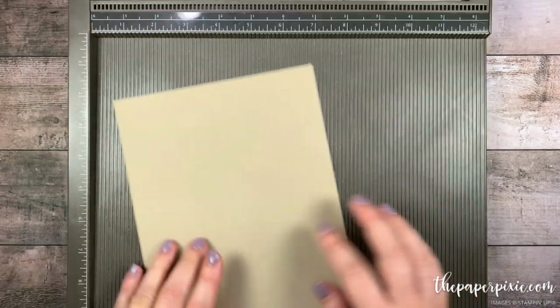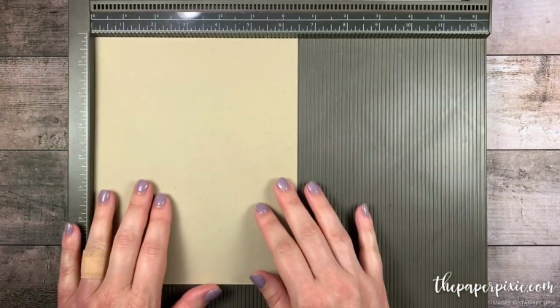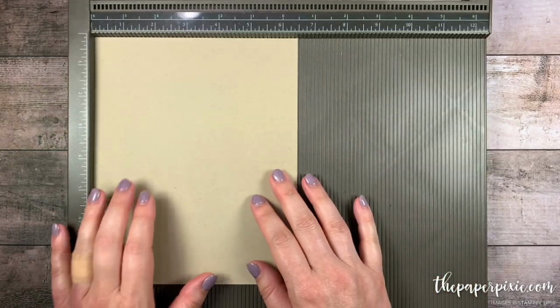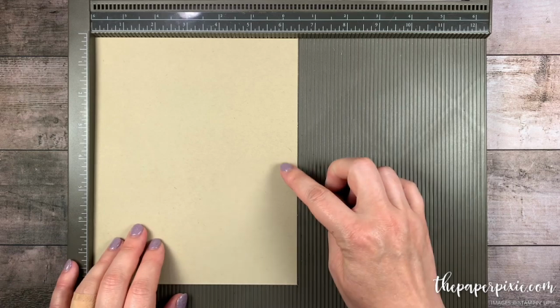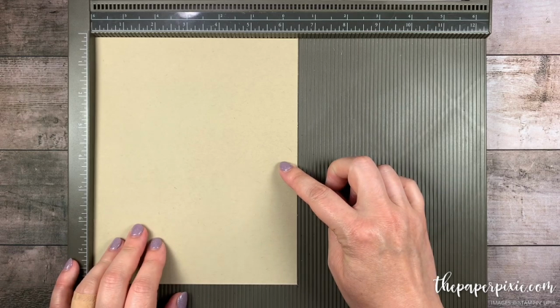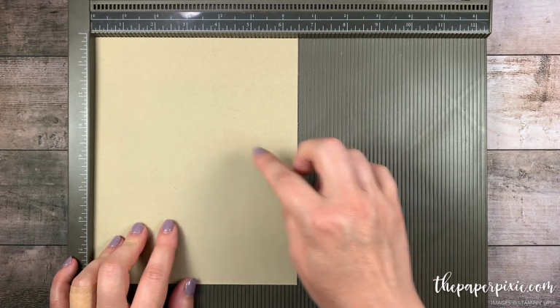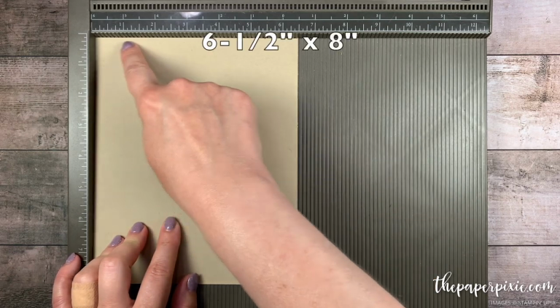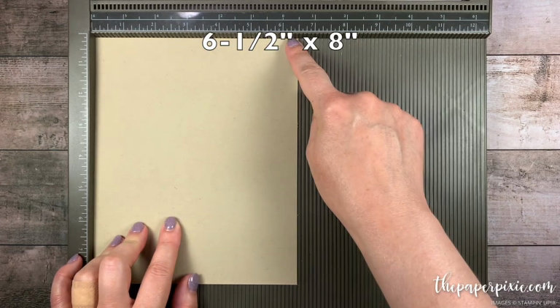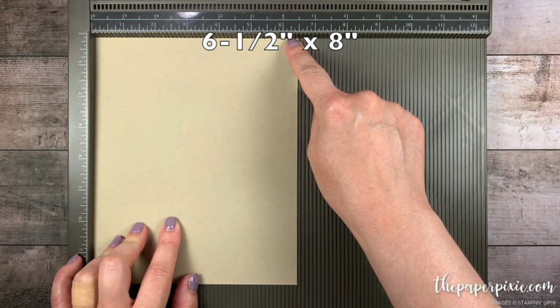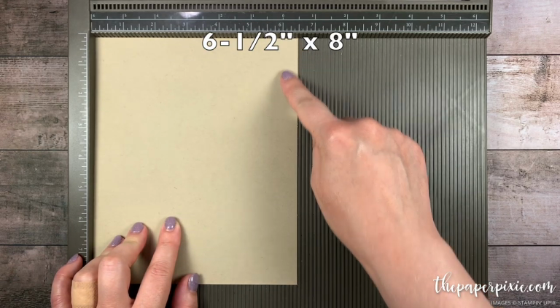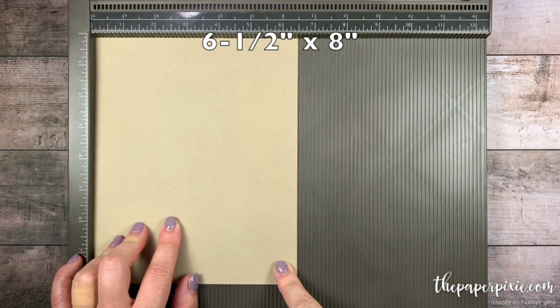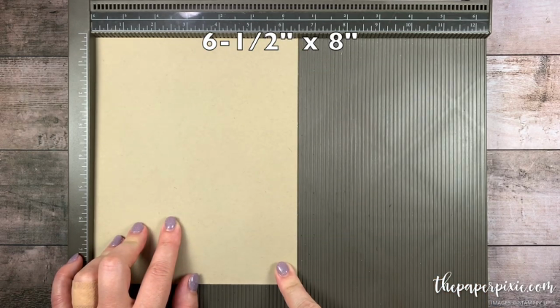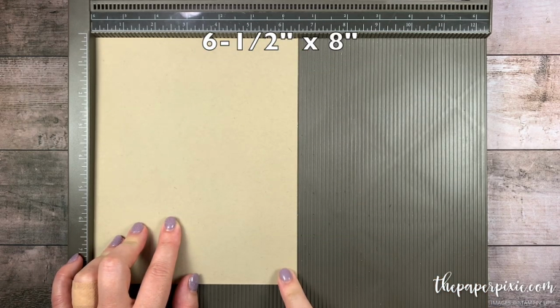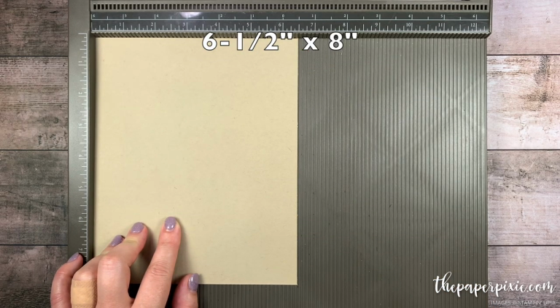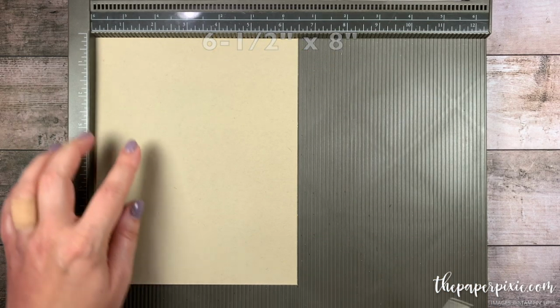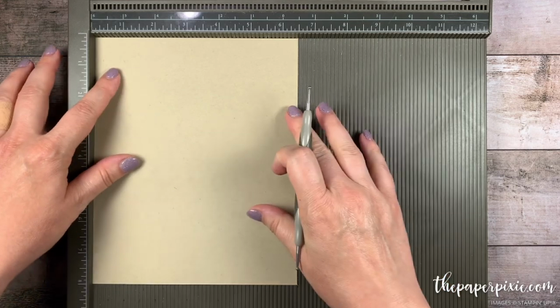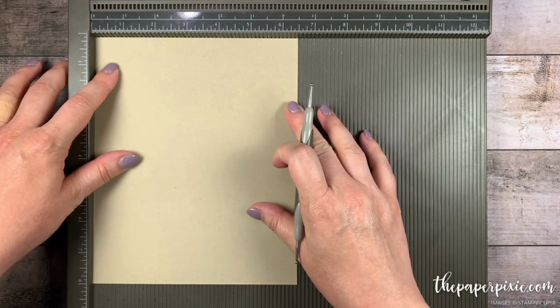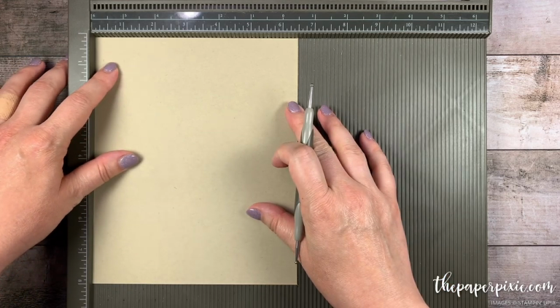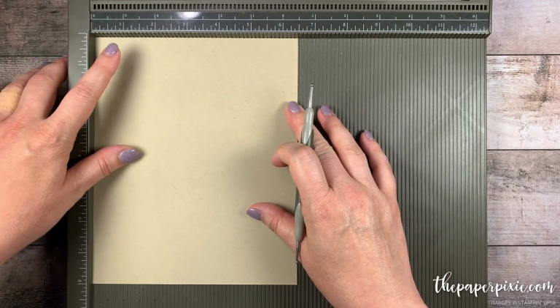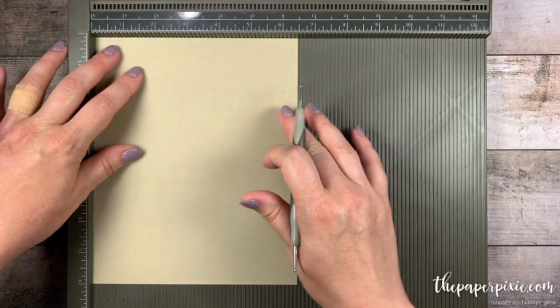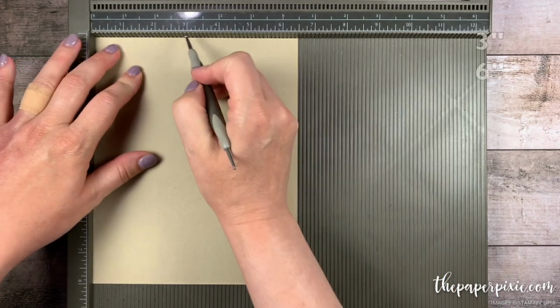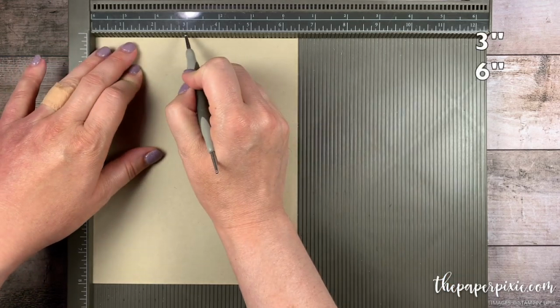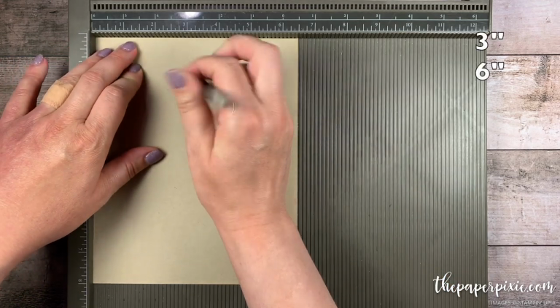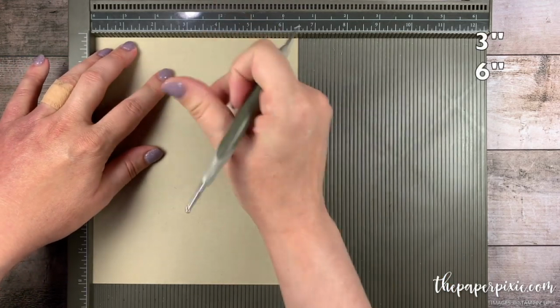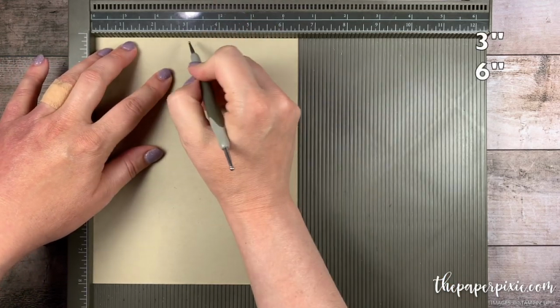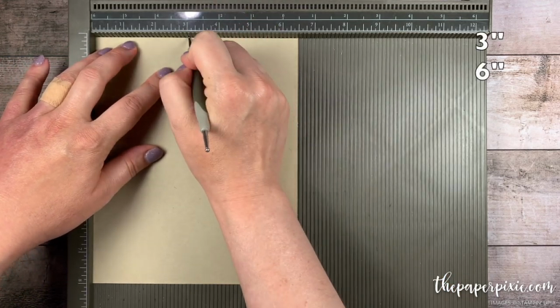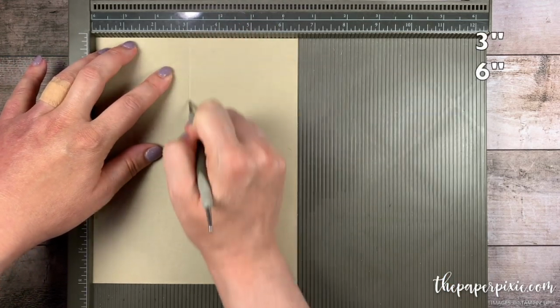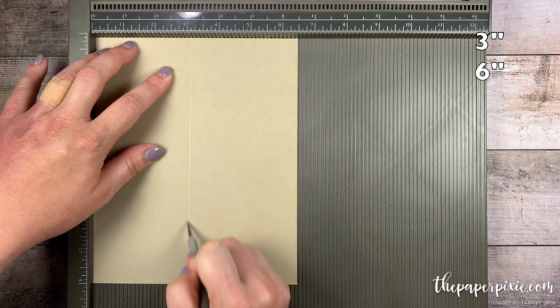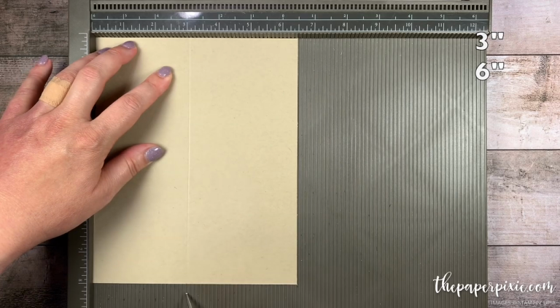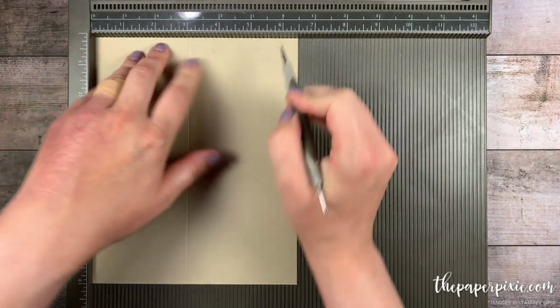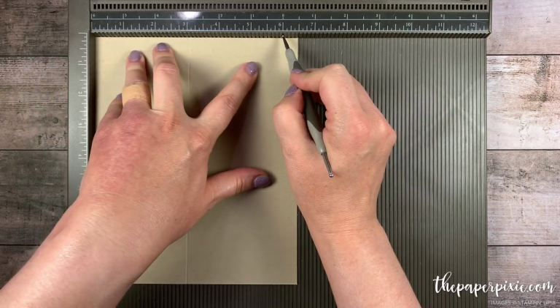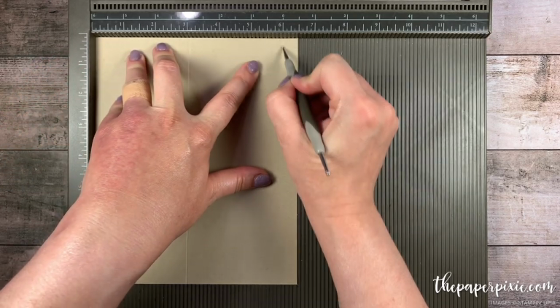We're going to start with a piece of Crumb Cake that measures 6.5 inches by 8 inches. Along the 6.5 inch side we're going to score this at 3 inches and 6 inches.